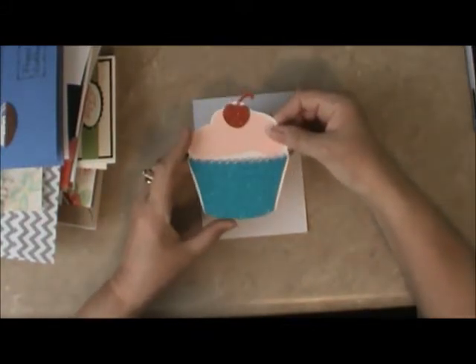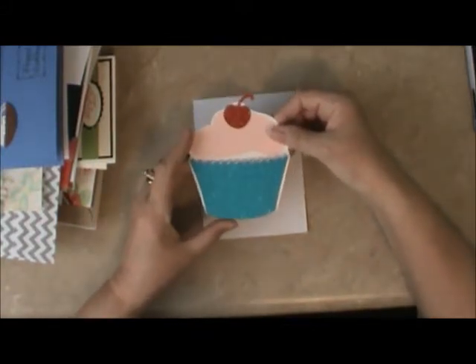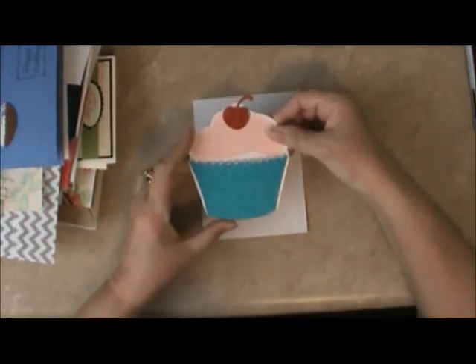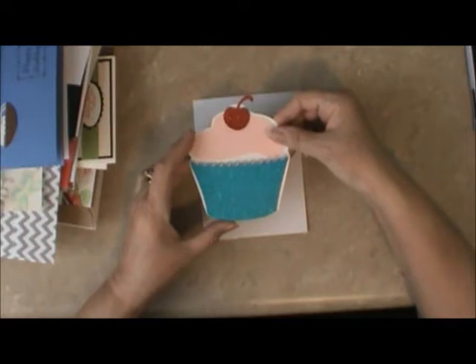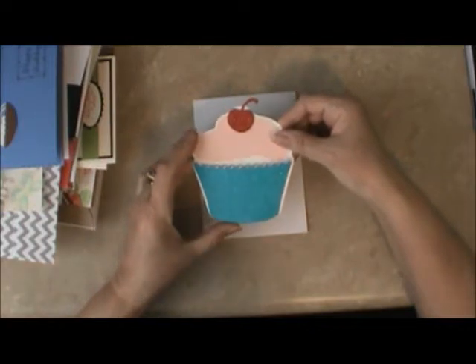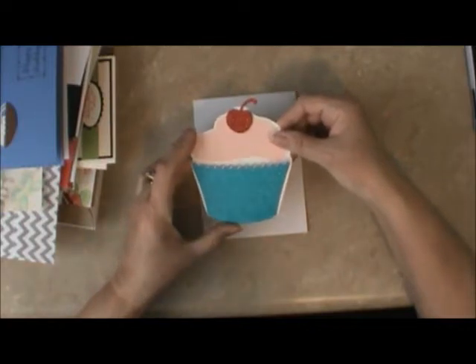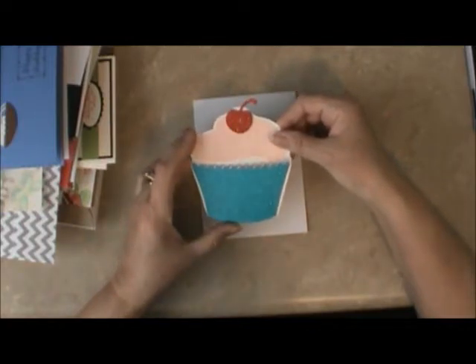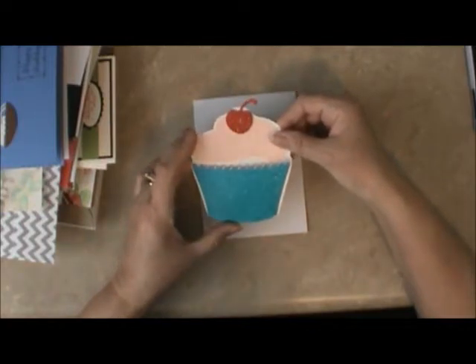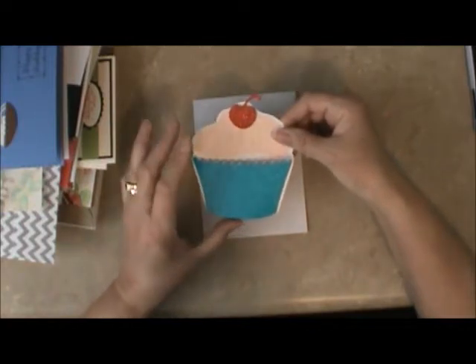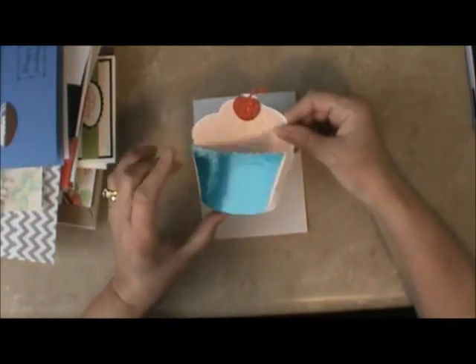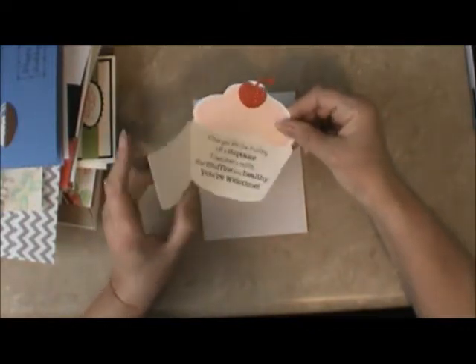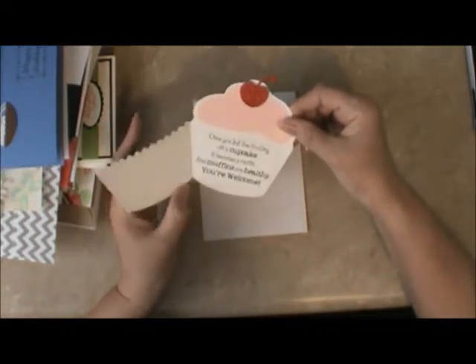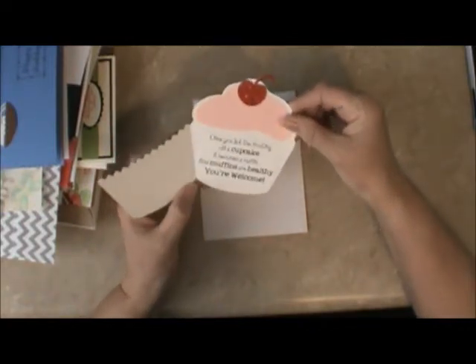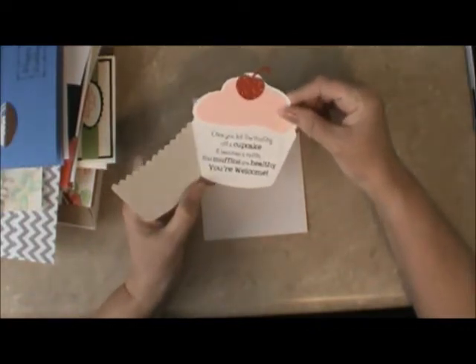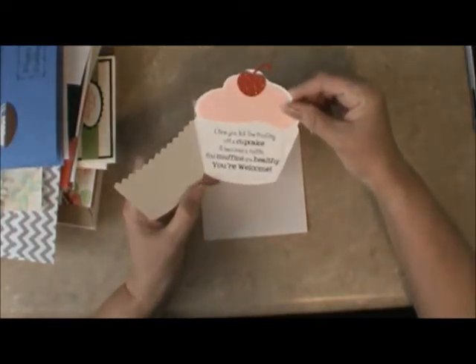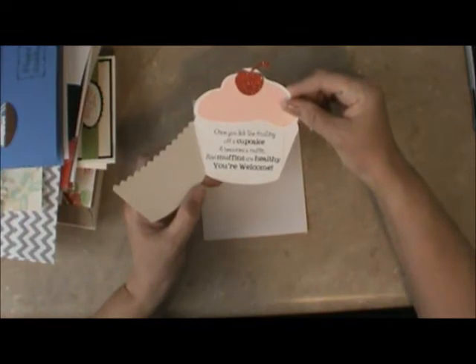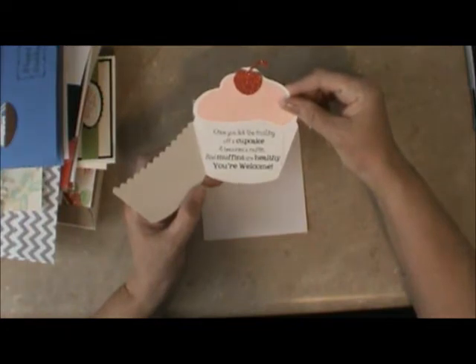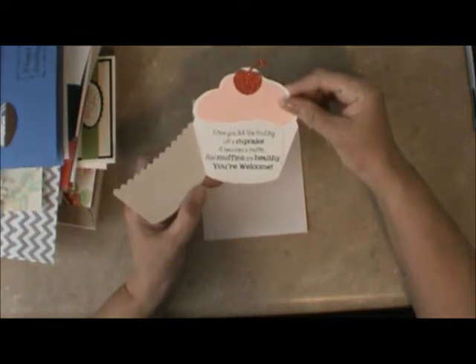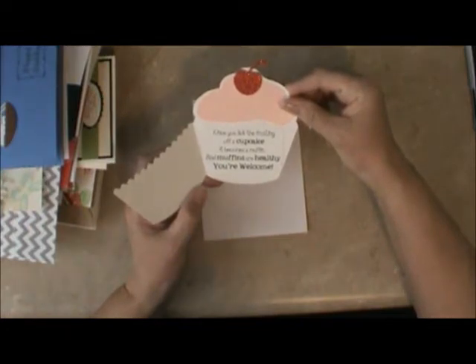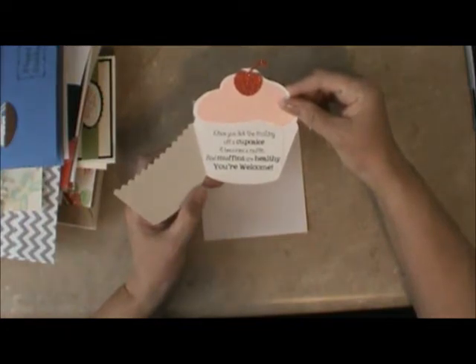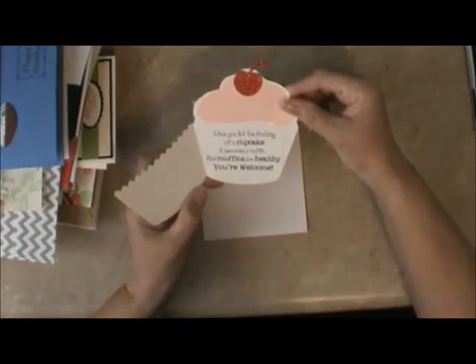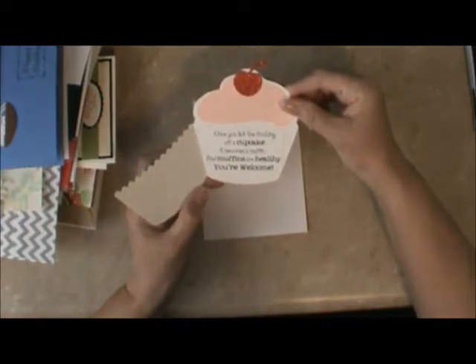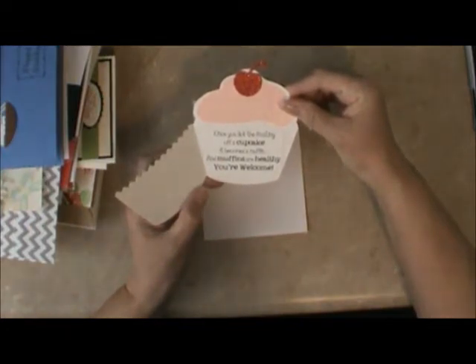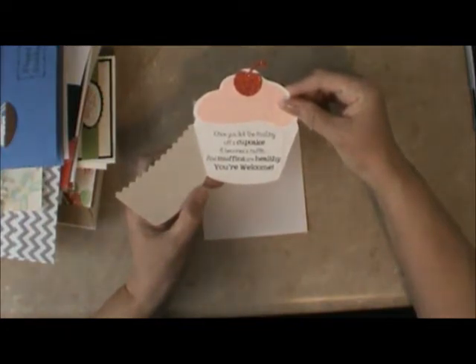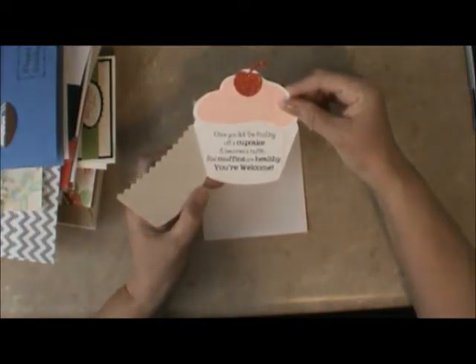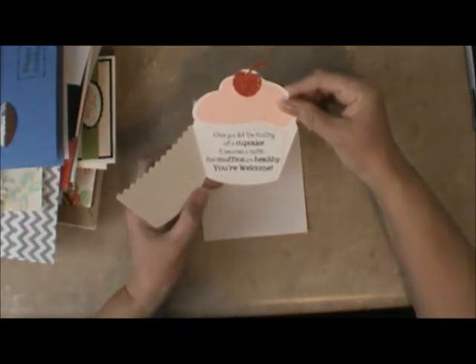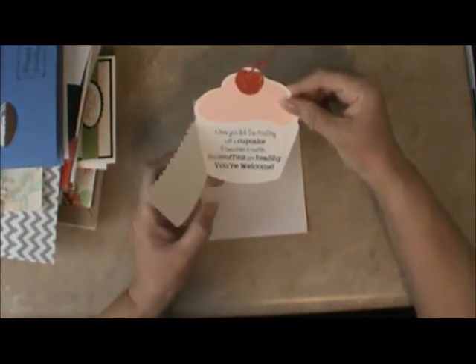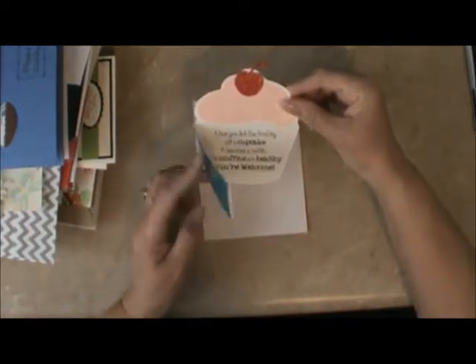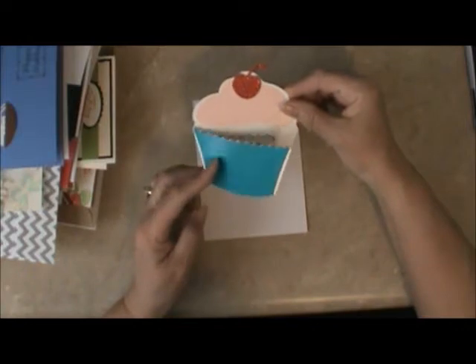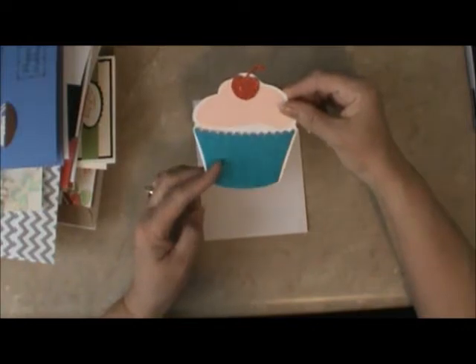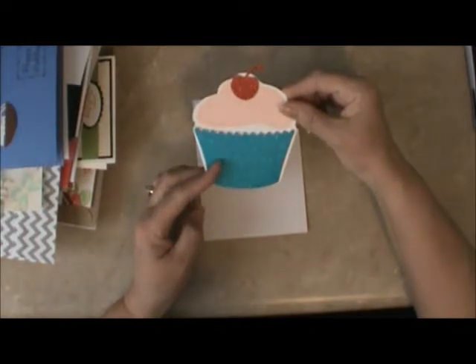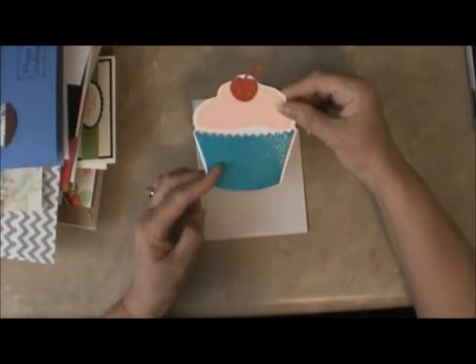Maymay made it, and she used the Cricut Cartridge Art Philosophy. Look at that — once you lick the frosting off a cupcake, it becomes a muffin, and muffins are healthy. You're welcome! Isn't that just too cute?